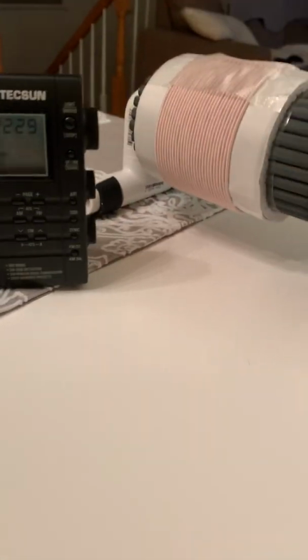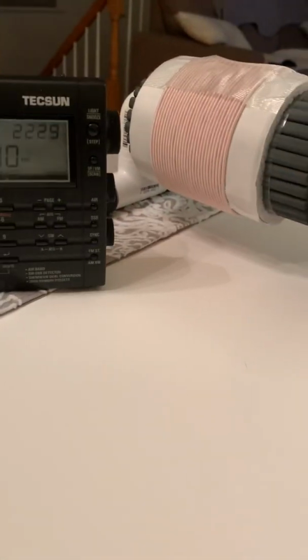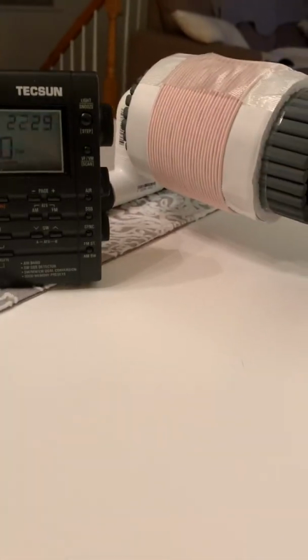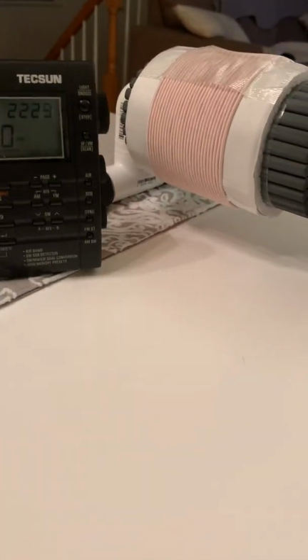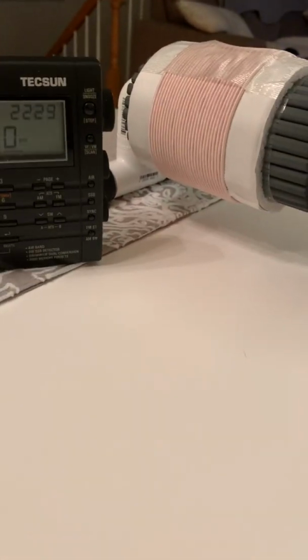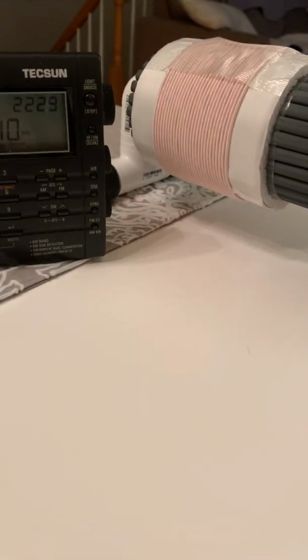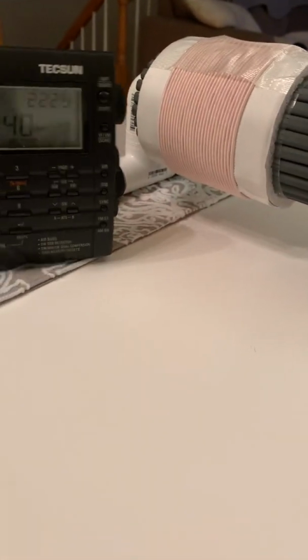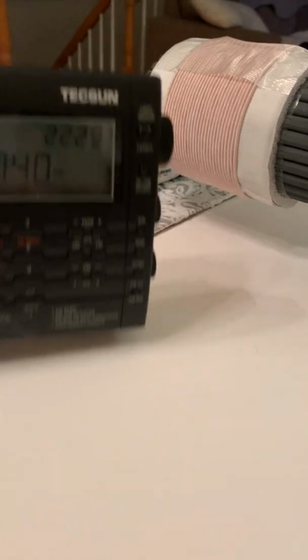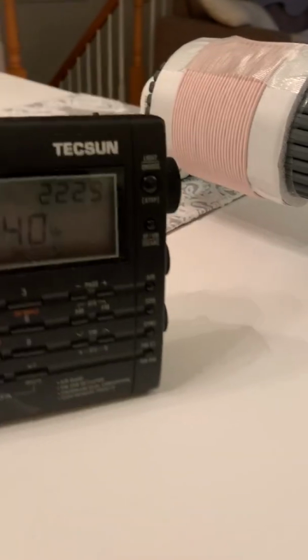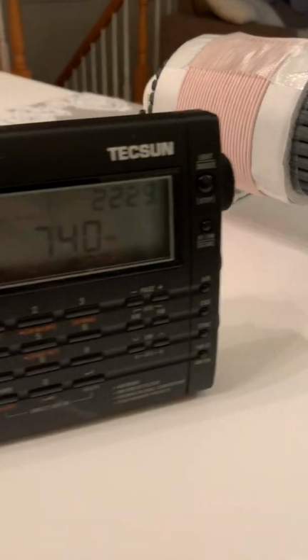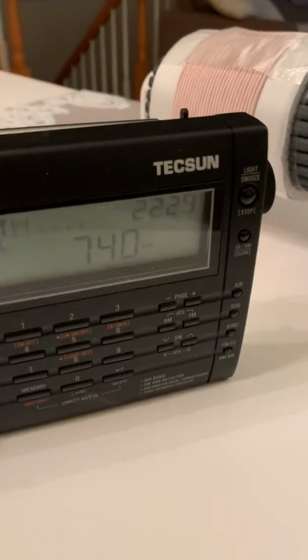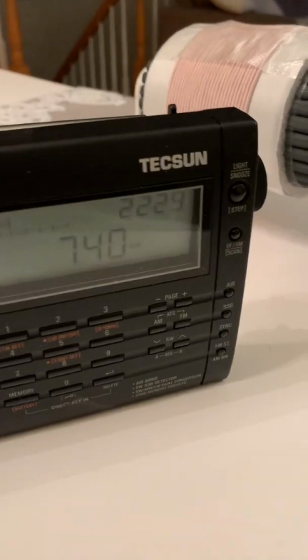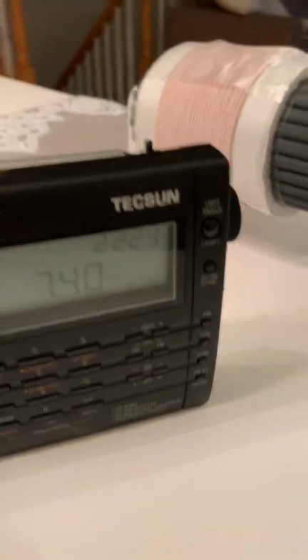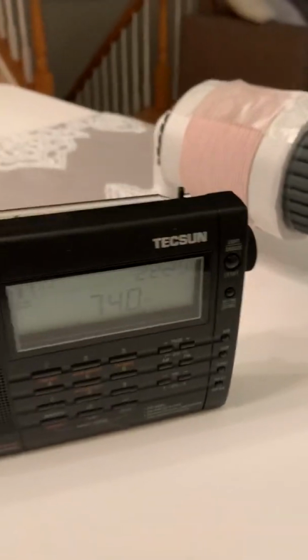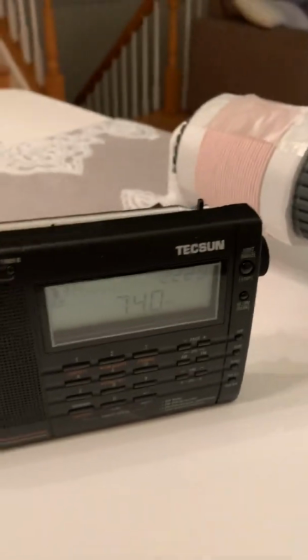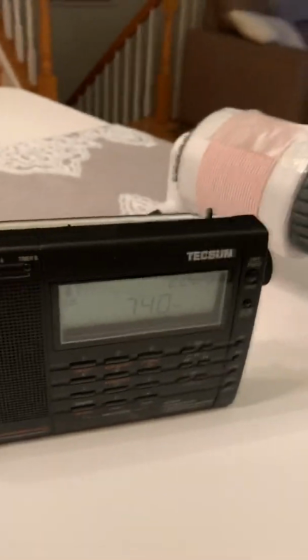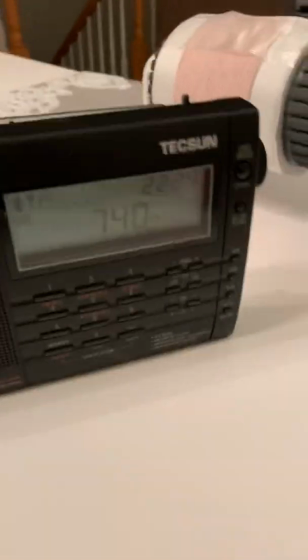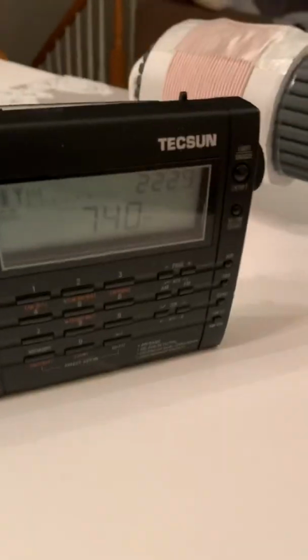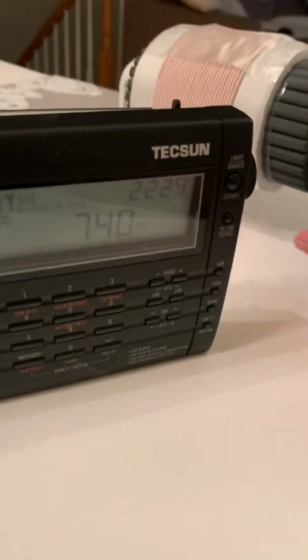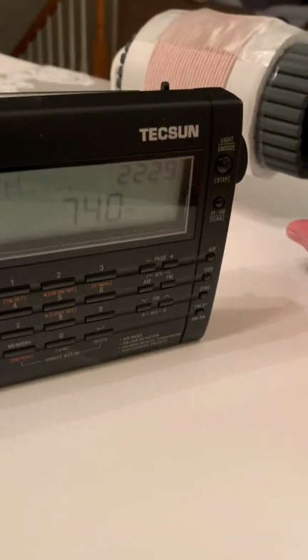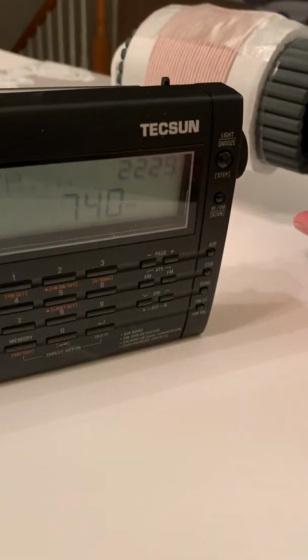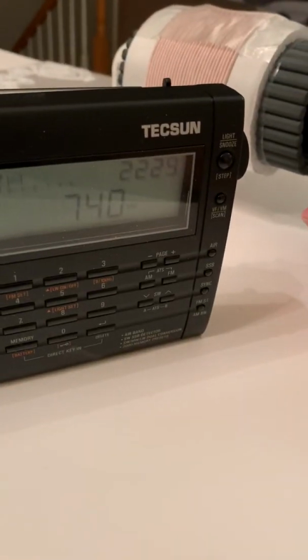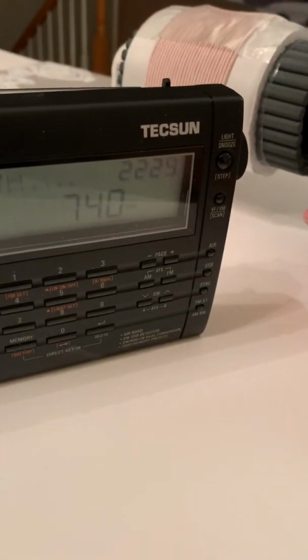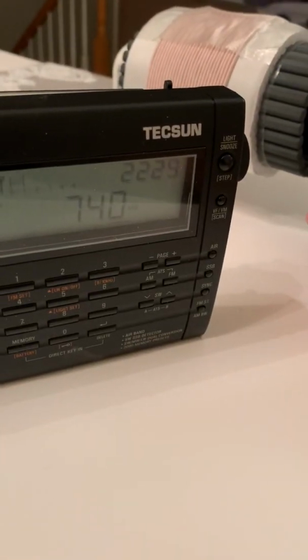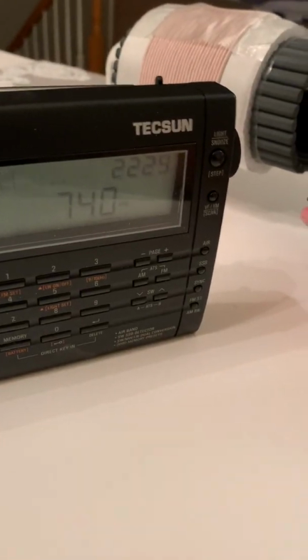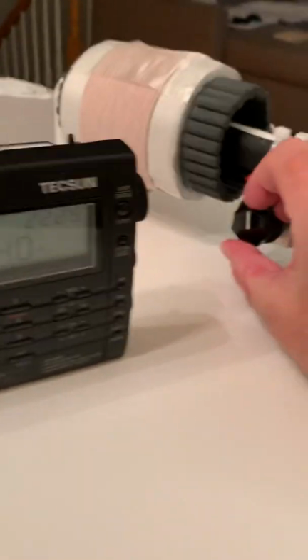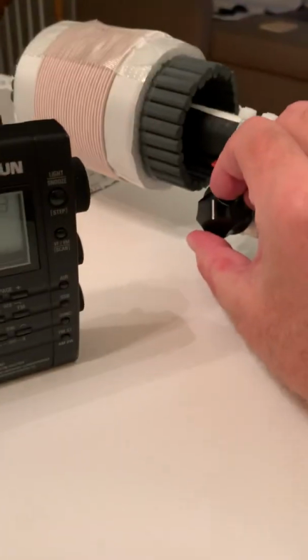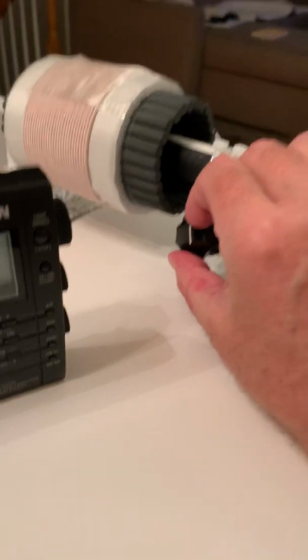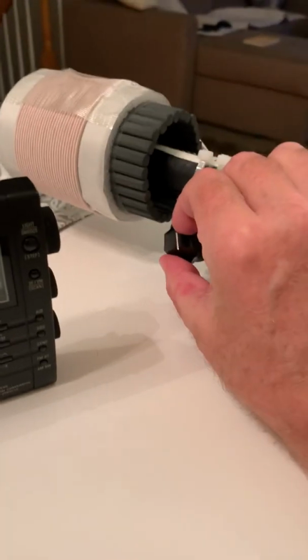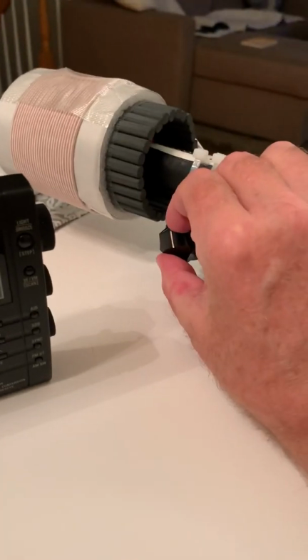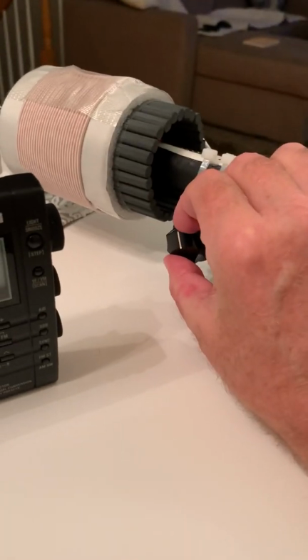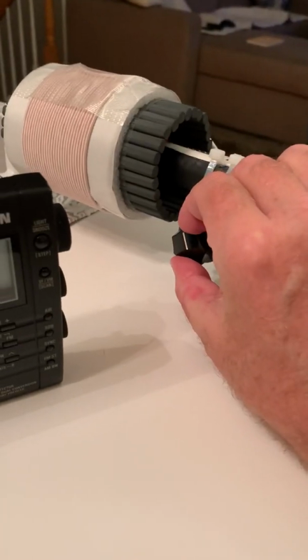So I'm going to place the receiver close to the FSL and do a little bit of tuning.